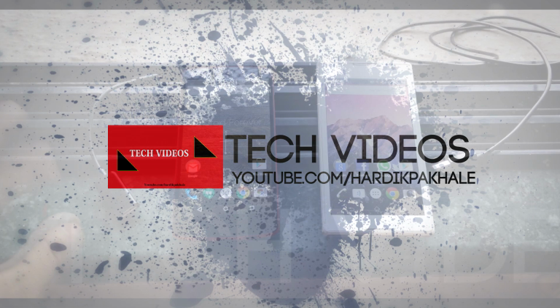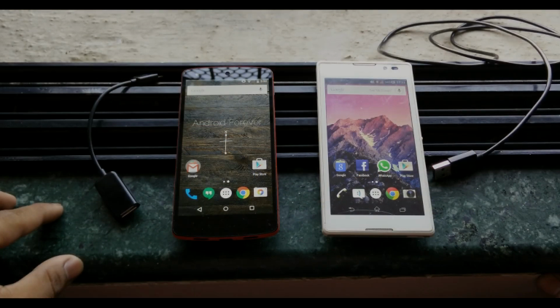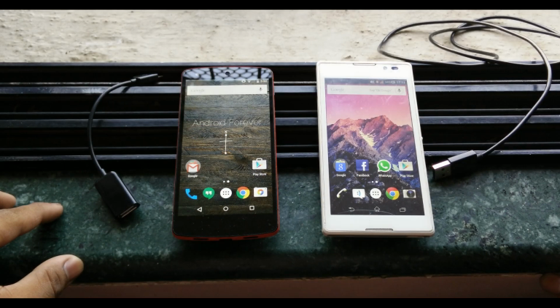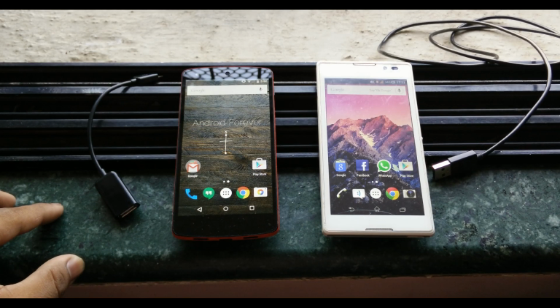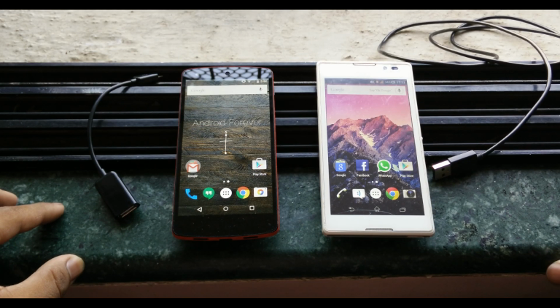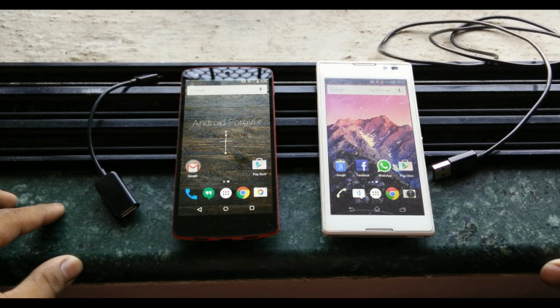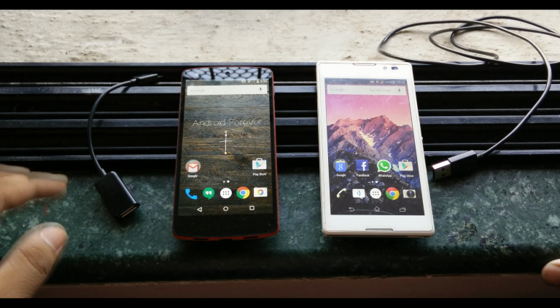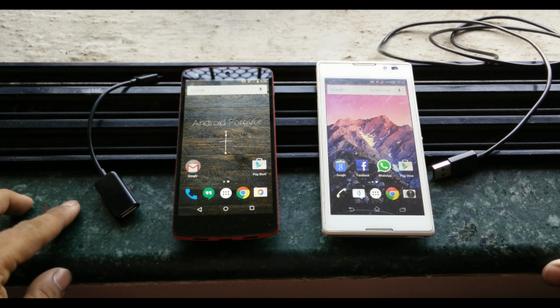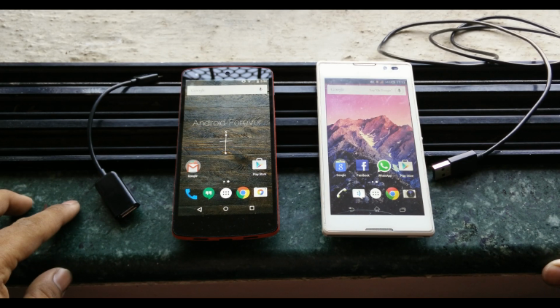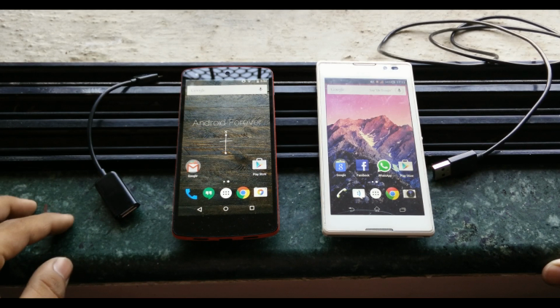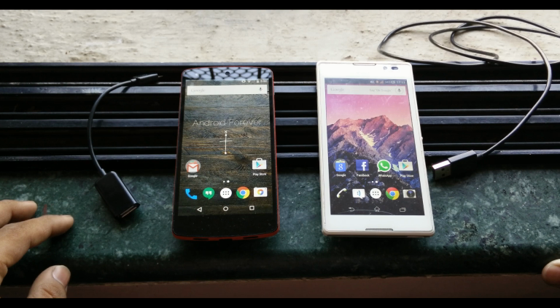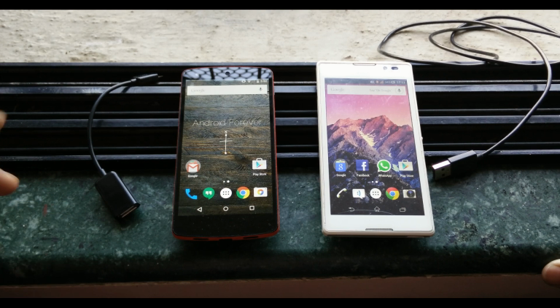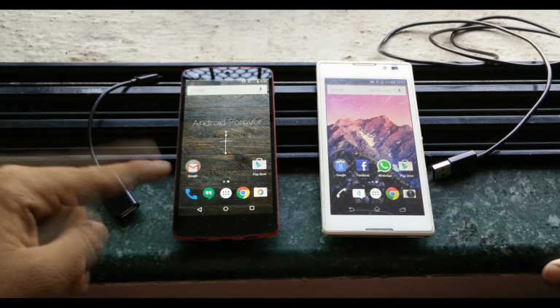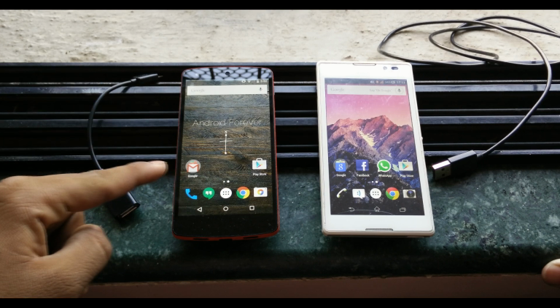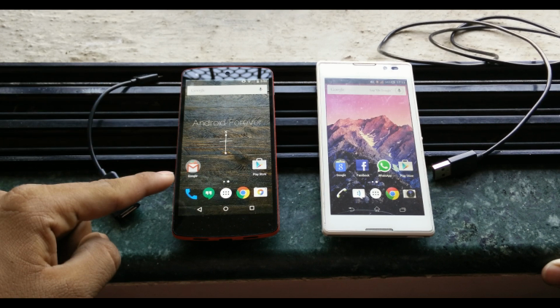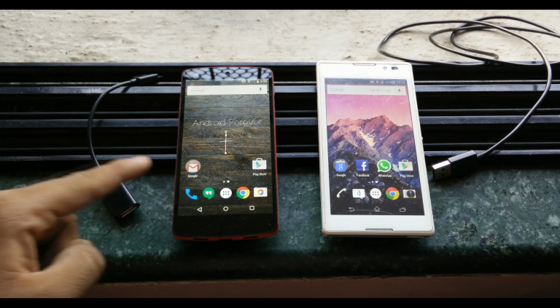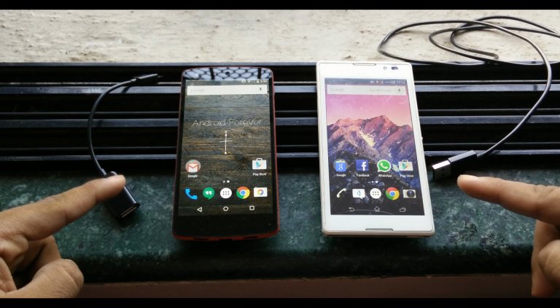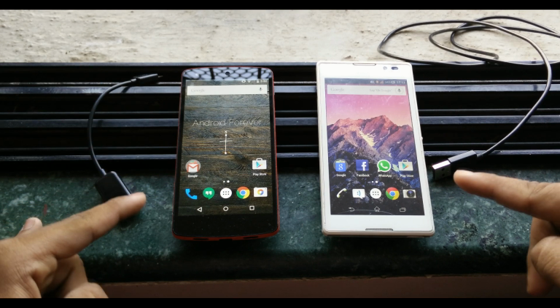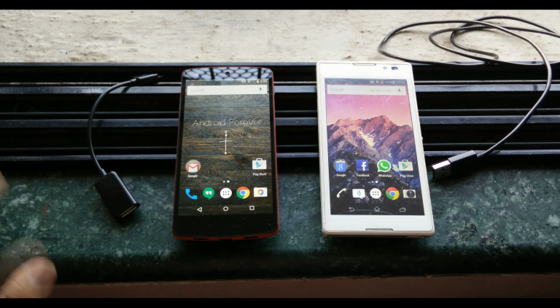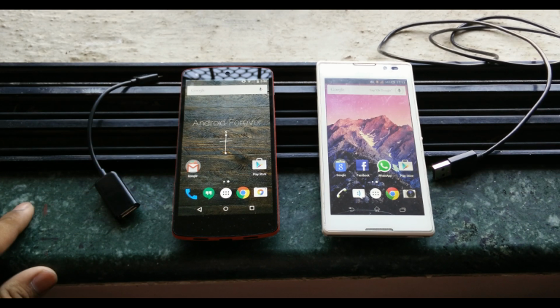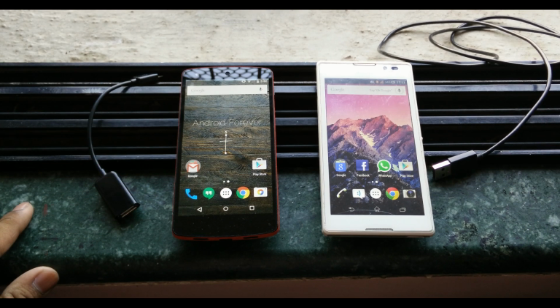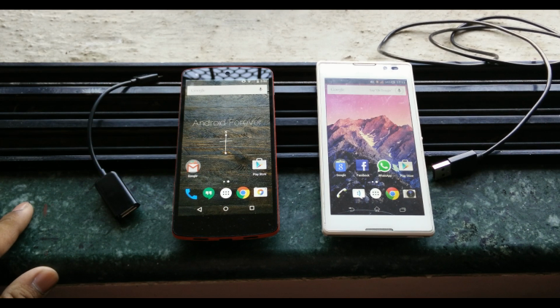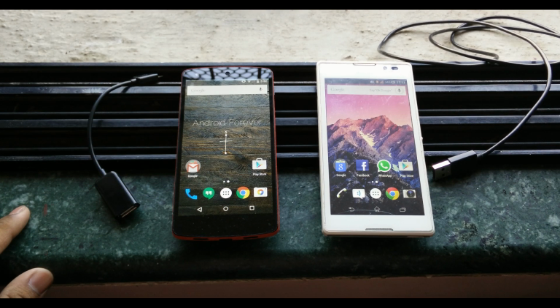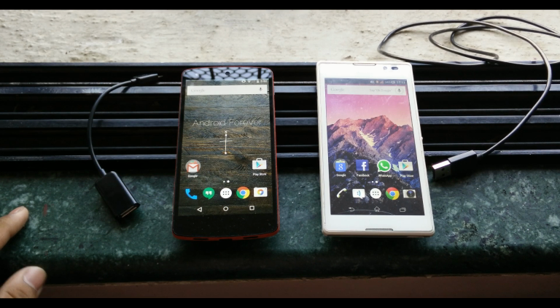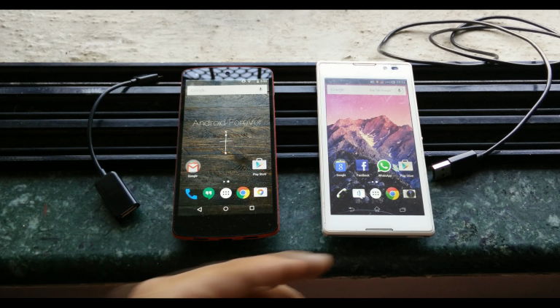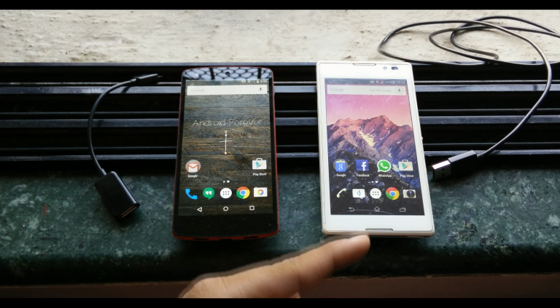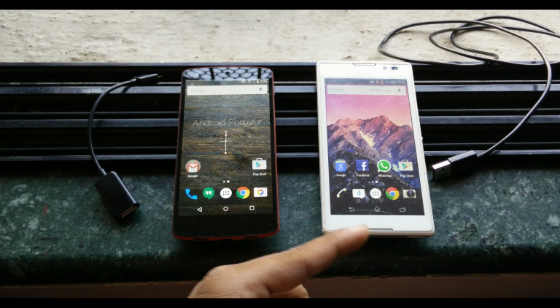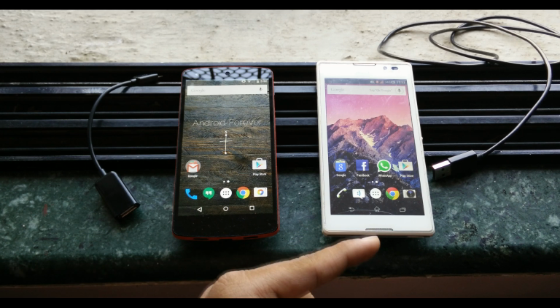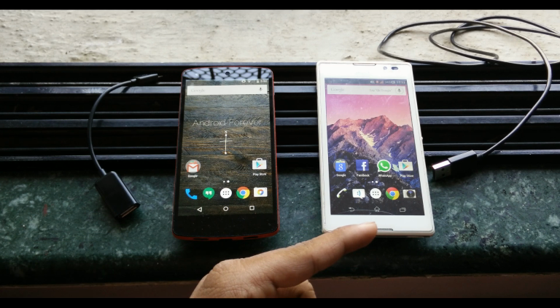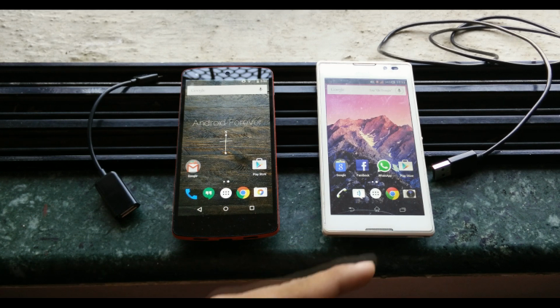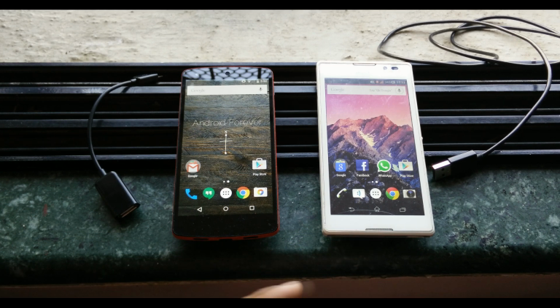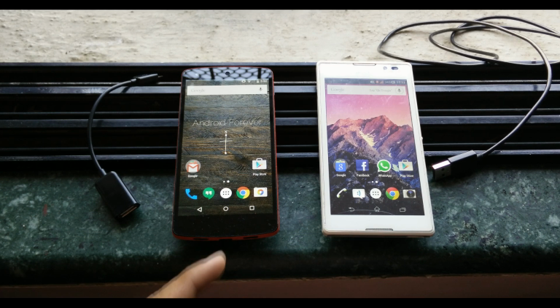Hey, what's up guys, this is Haradik here and today I'll be showing you how you can charge one phone using another phone's battery. Basically what you do here is consume this phone's battery and transfer it to this phone.